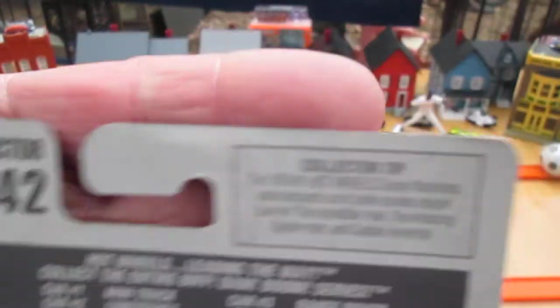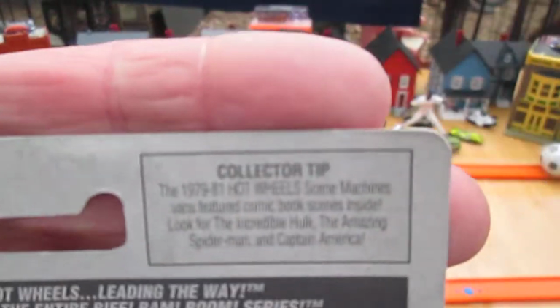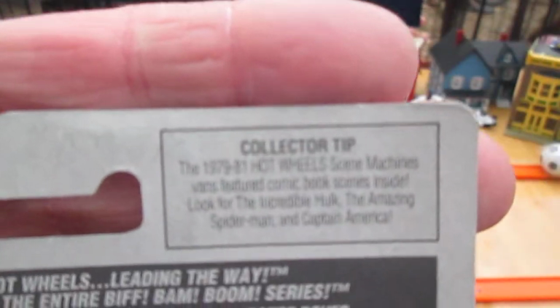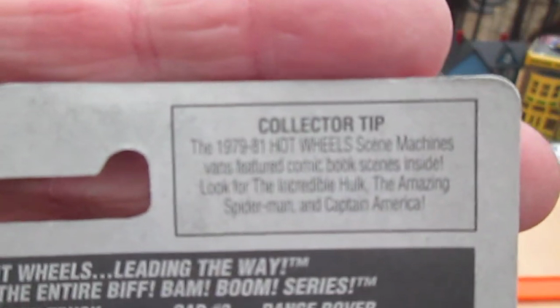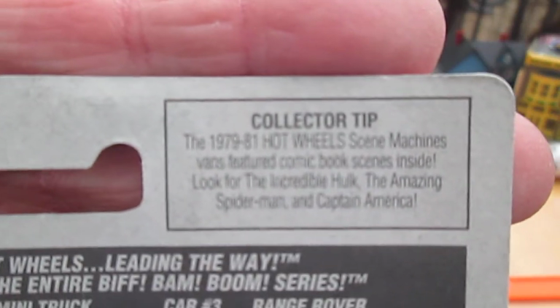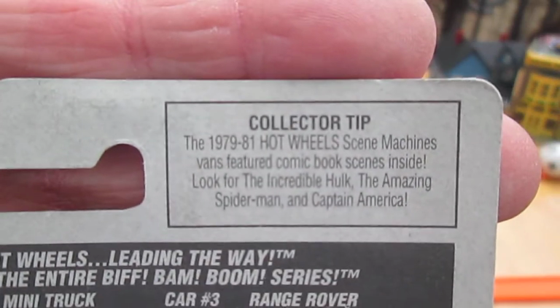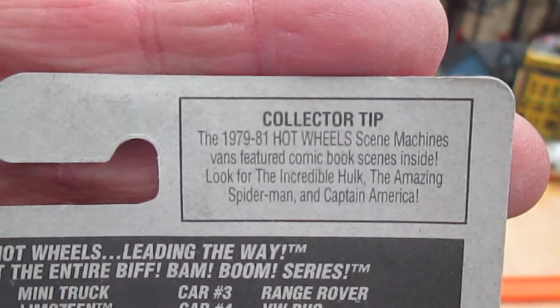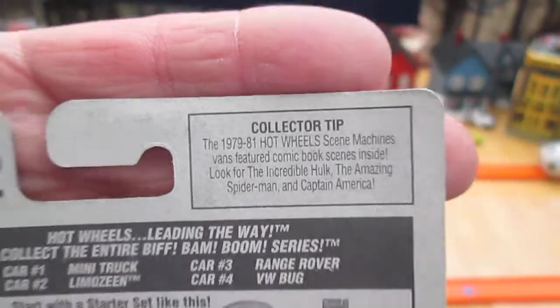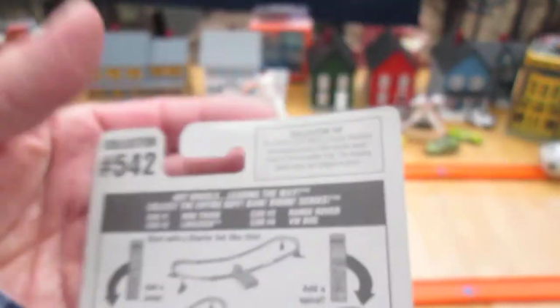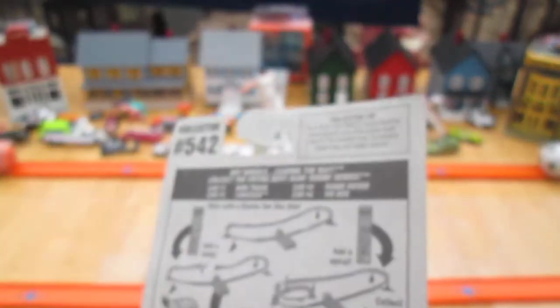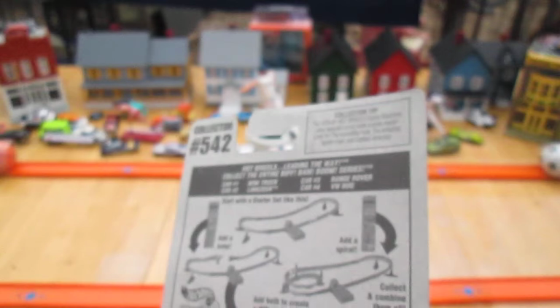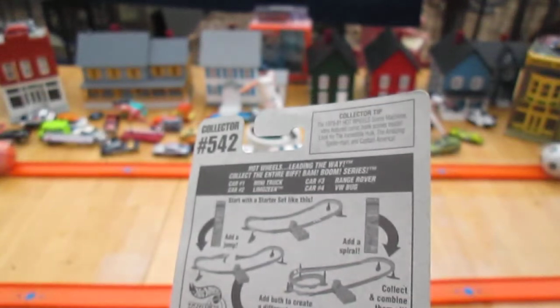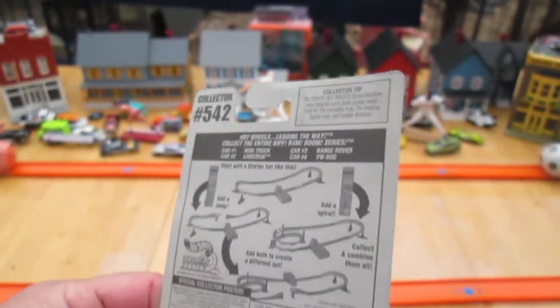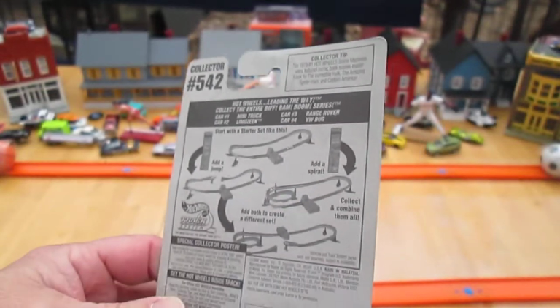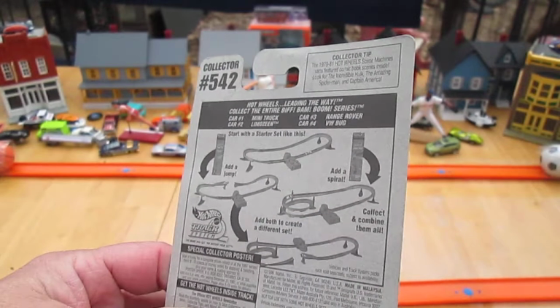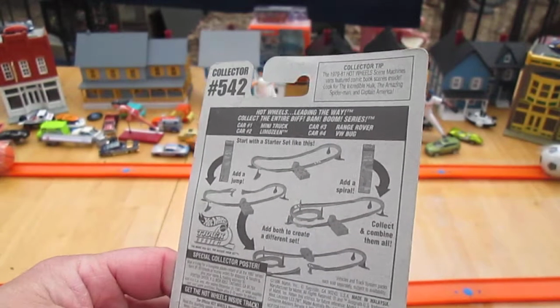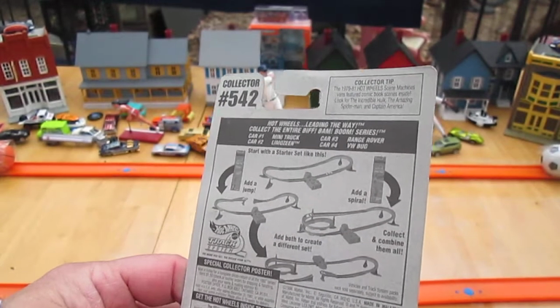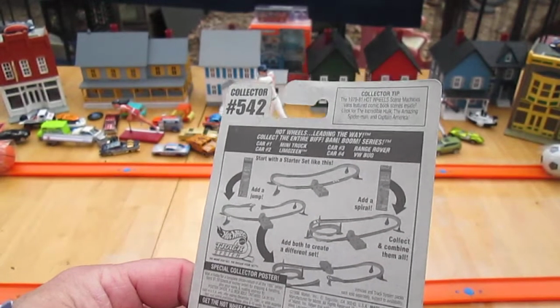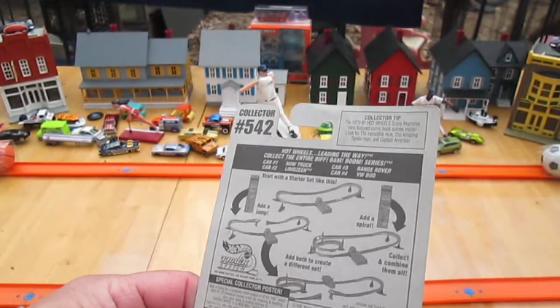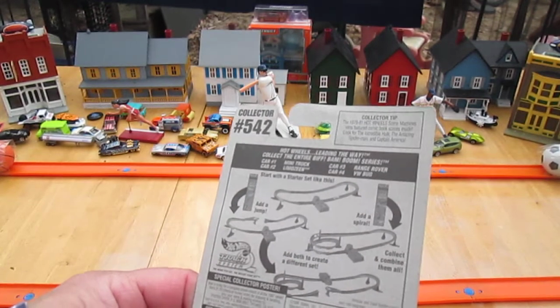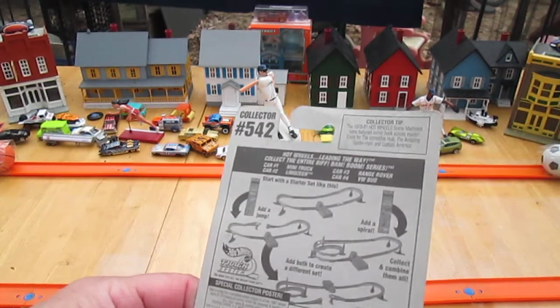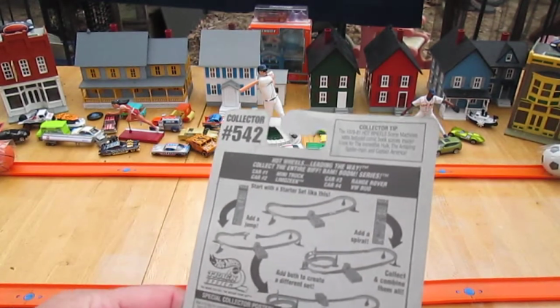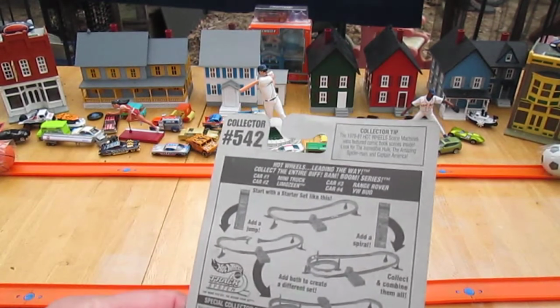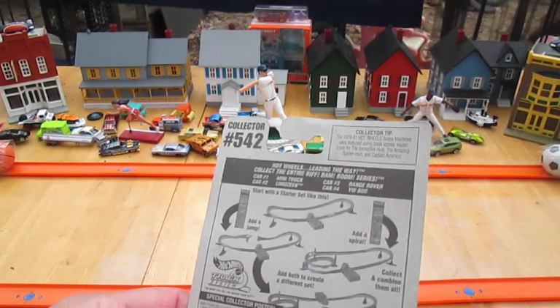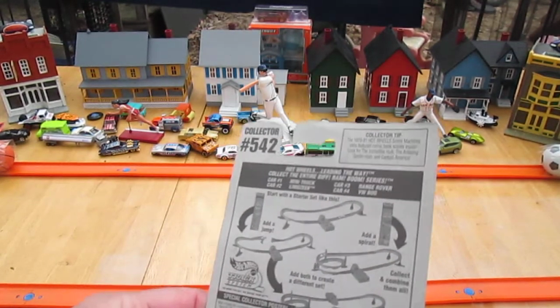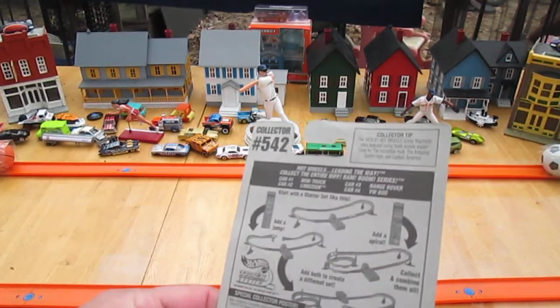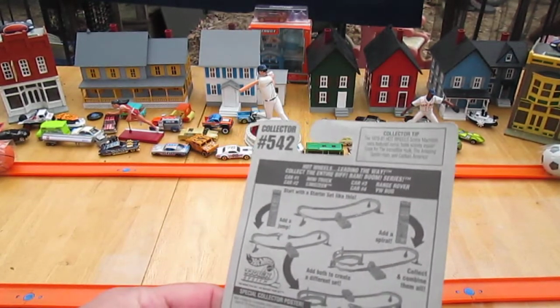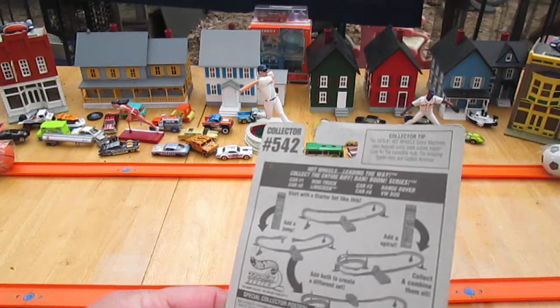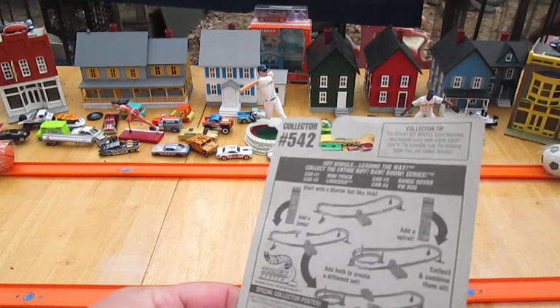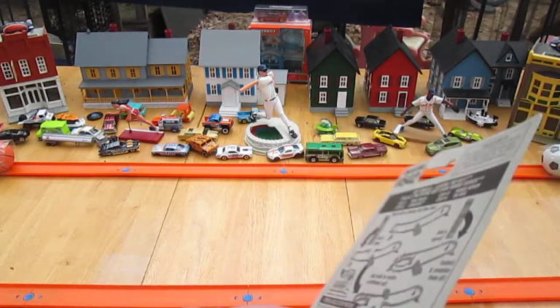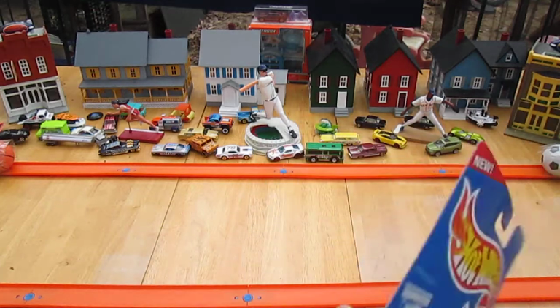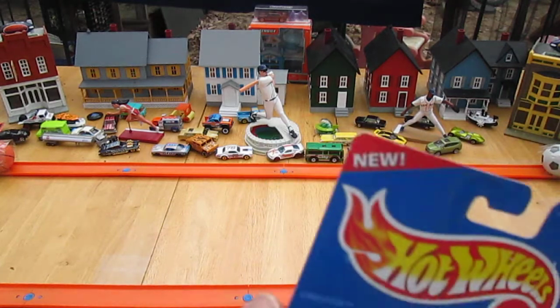Here's your collector tip — that's about the Scene Machines. The '79 to '81 Hartwell Scene Machines were vans featuring comic book scenes inside. Look for the Incredible Hulk, the Amazing Spider-Man, and Captain America.